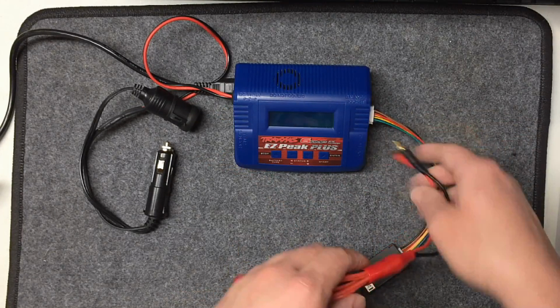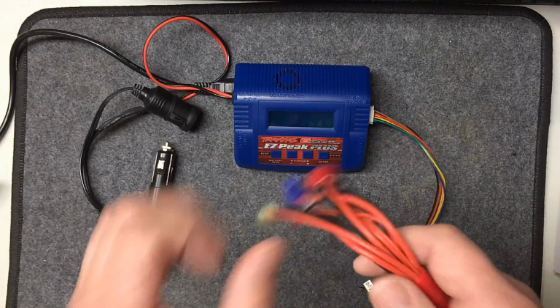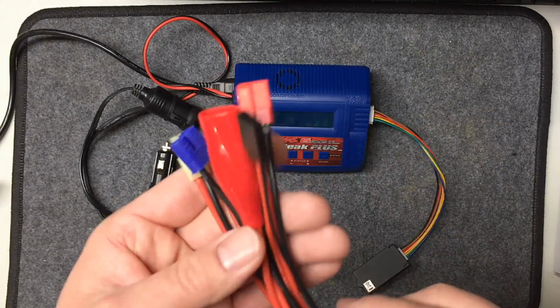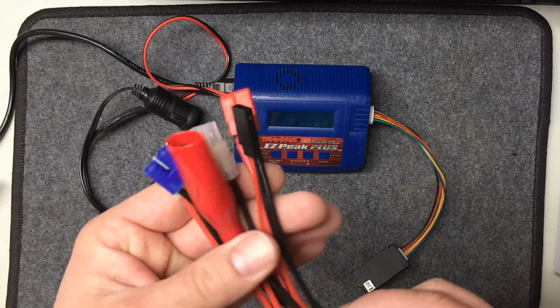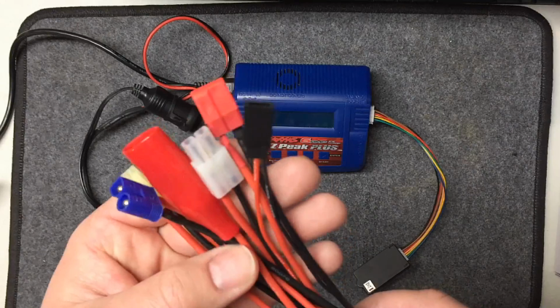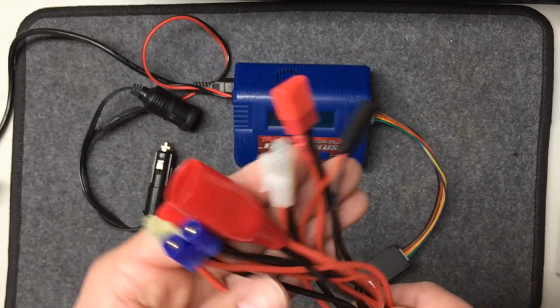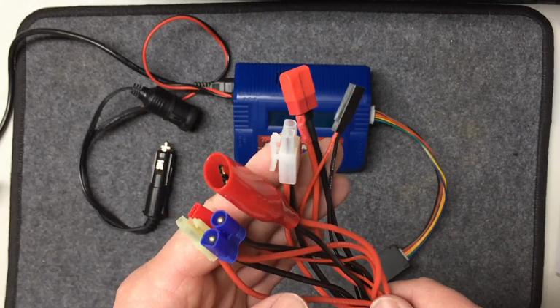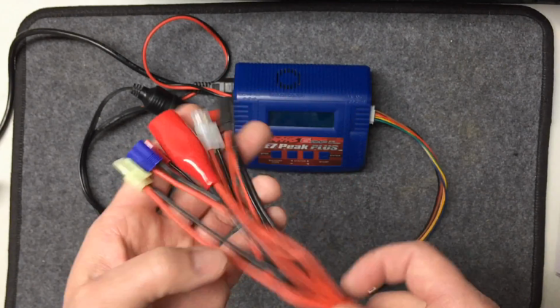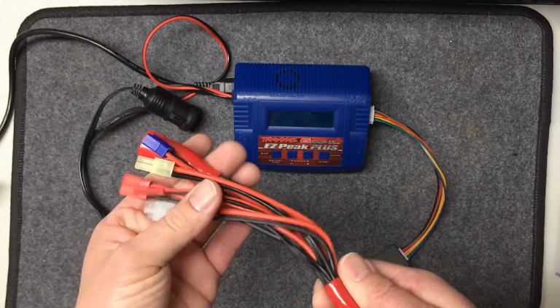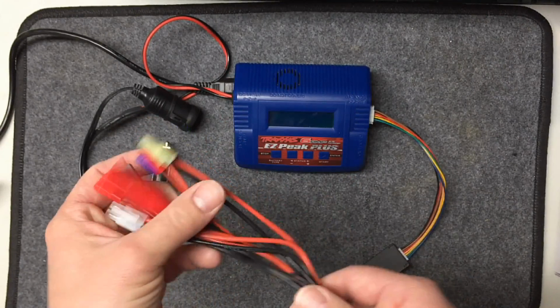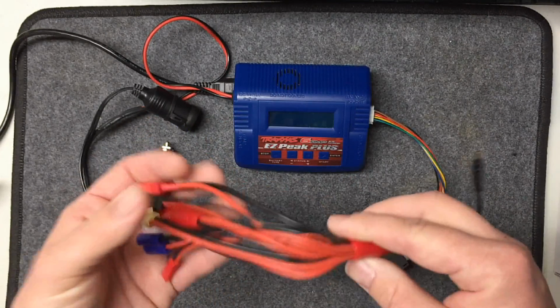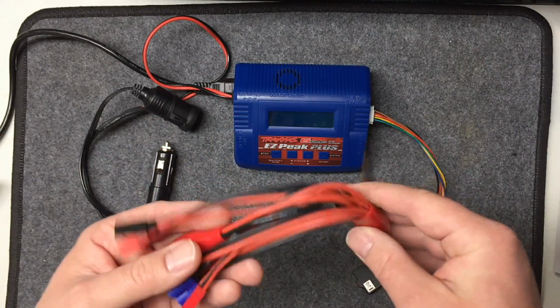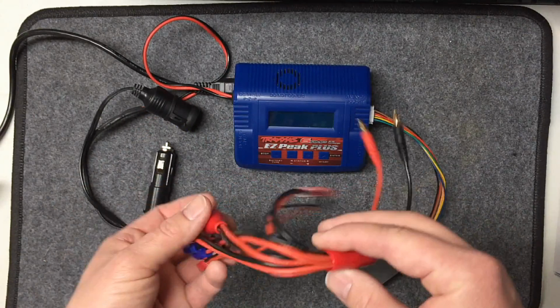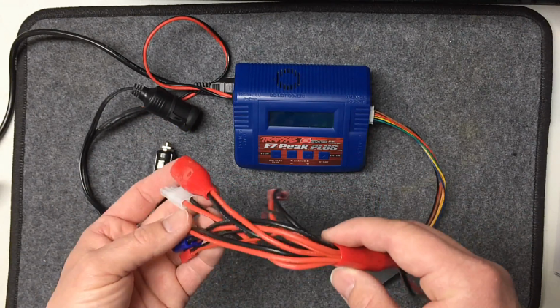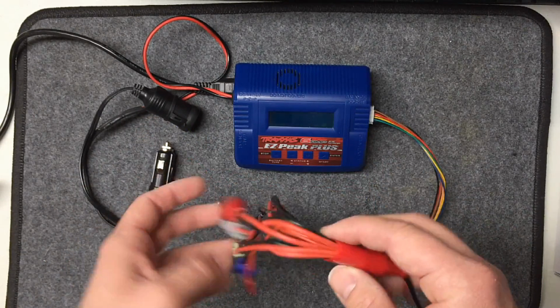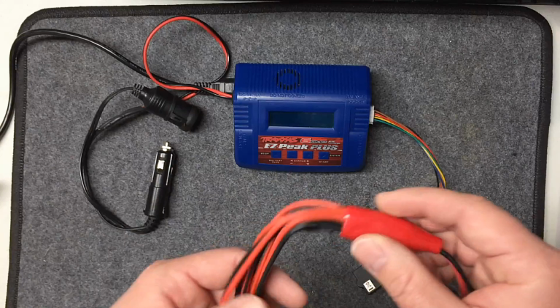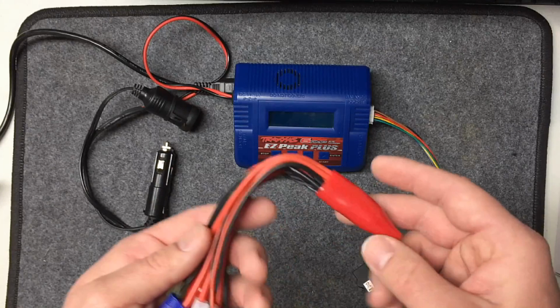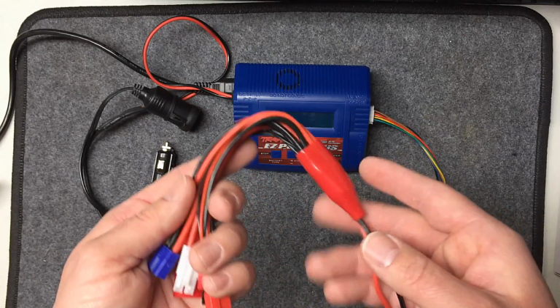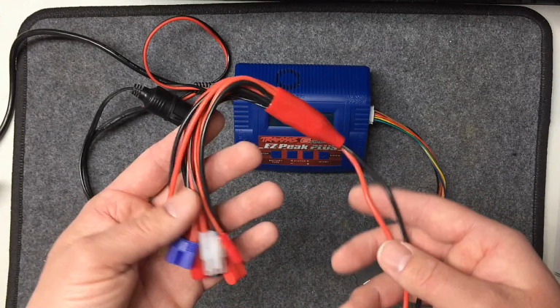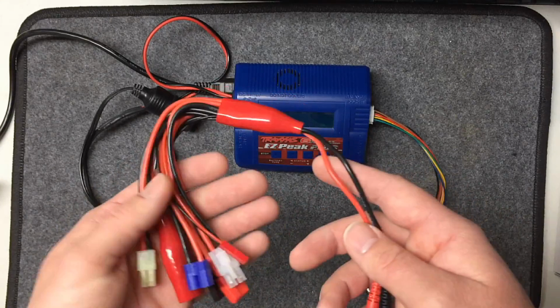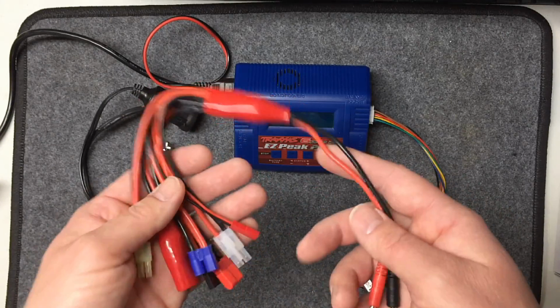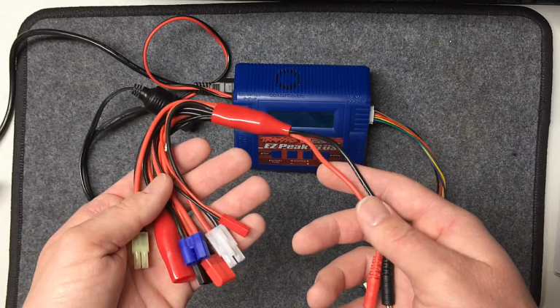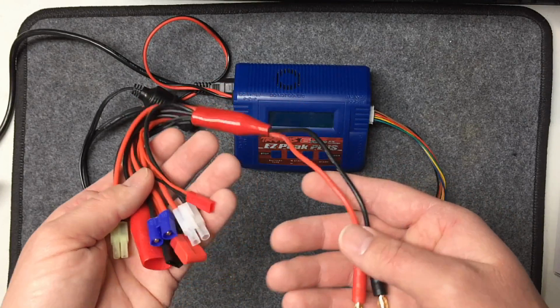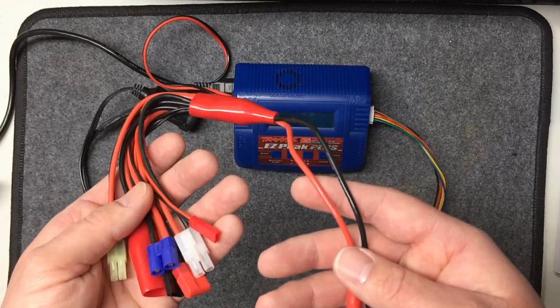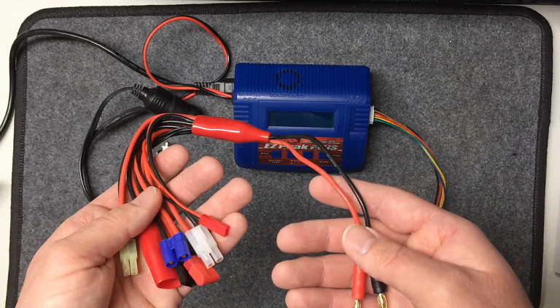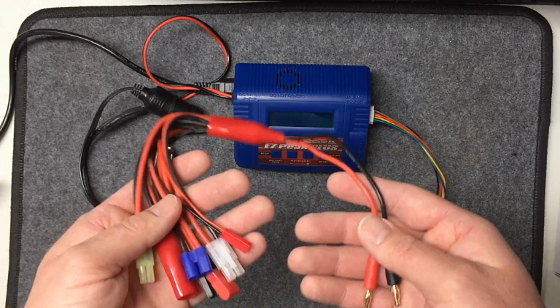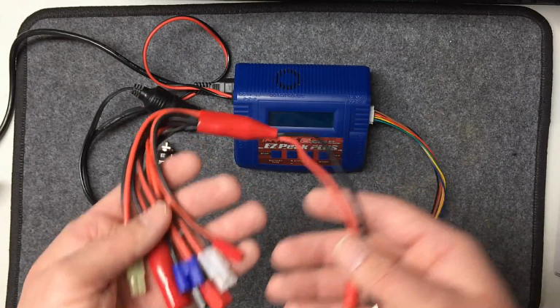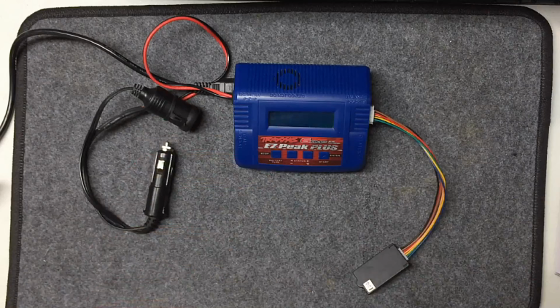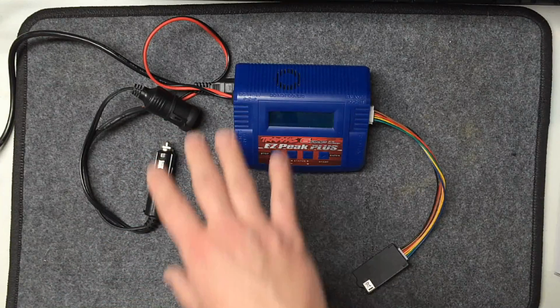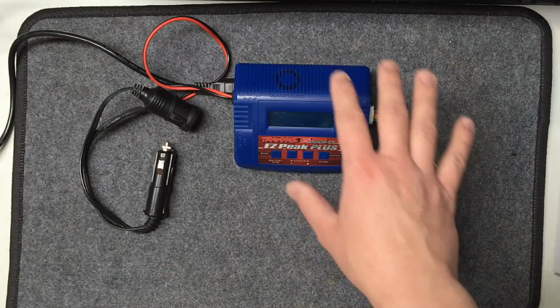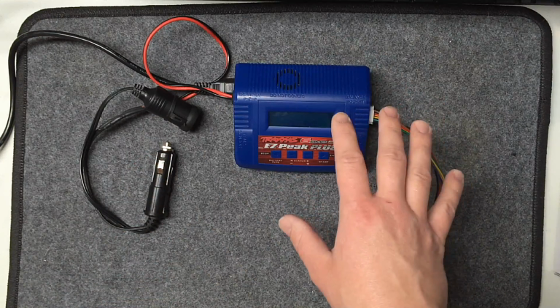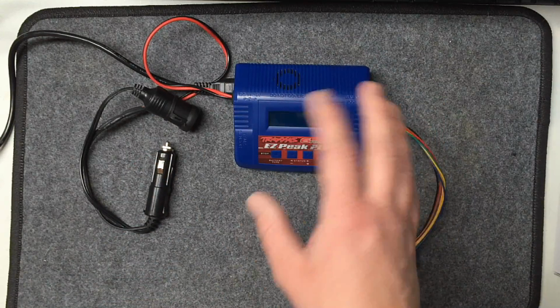The end just uses regular banana plugs that stick right into the side of the charger. This is a really great little thing — I think it was like twelve dollars shipped to my door. I'll put a link for it down in the description below. It's a great time saver, it's reliable, and of course a lot safer than making your own.